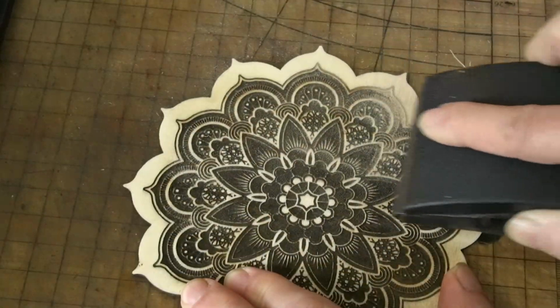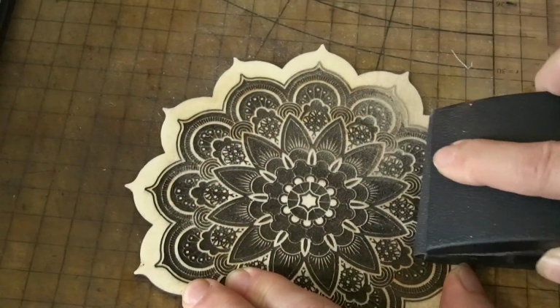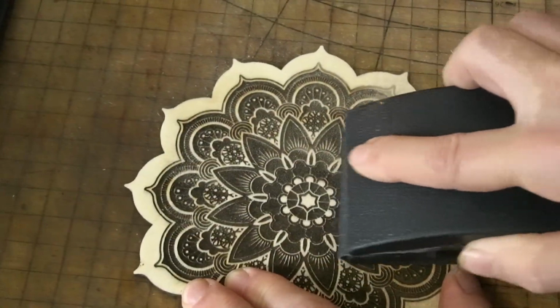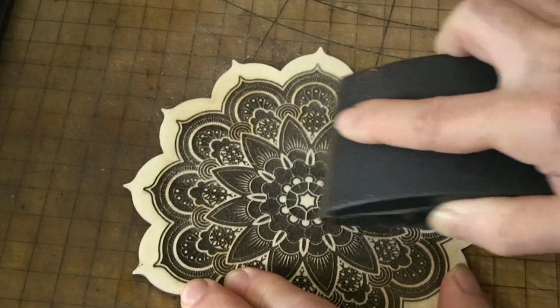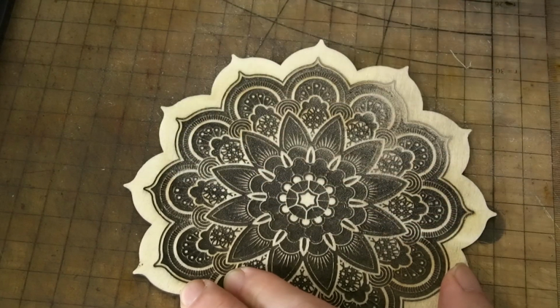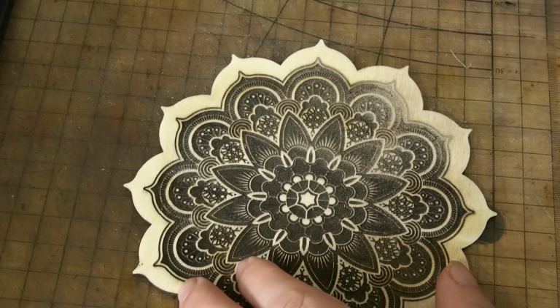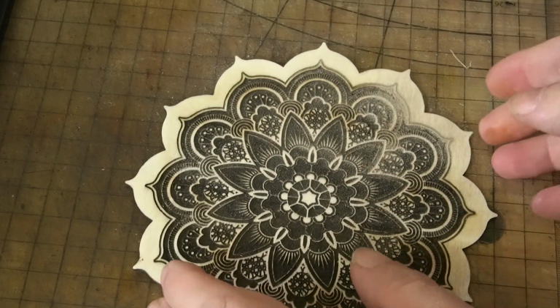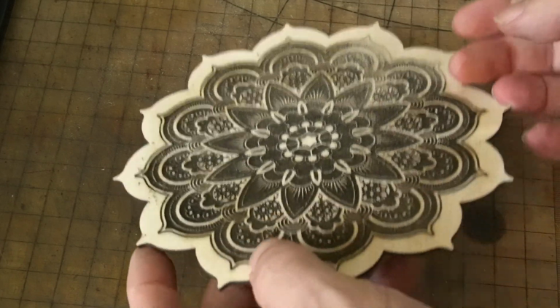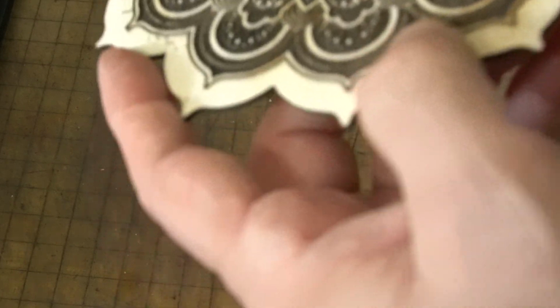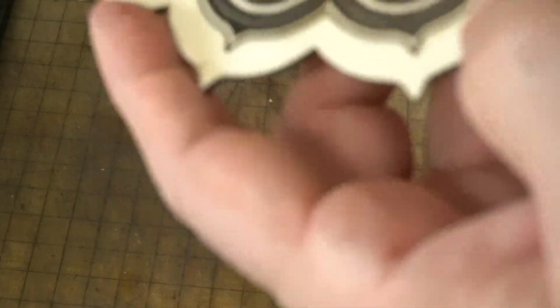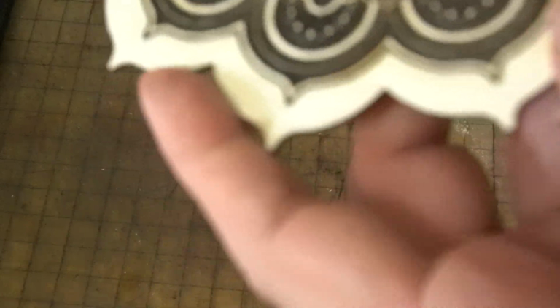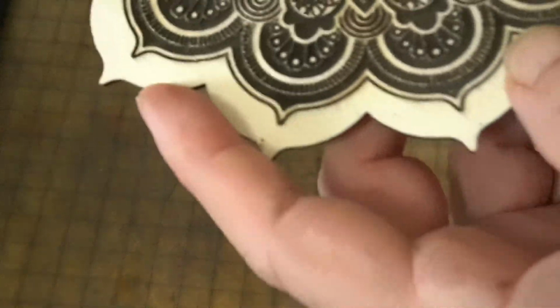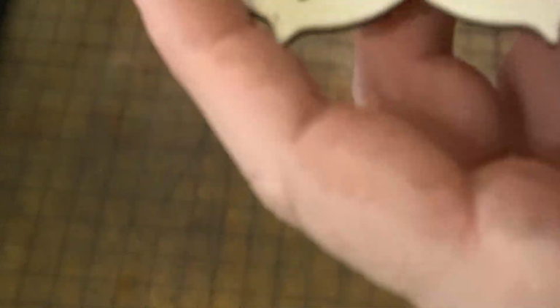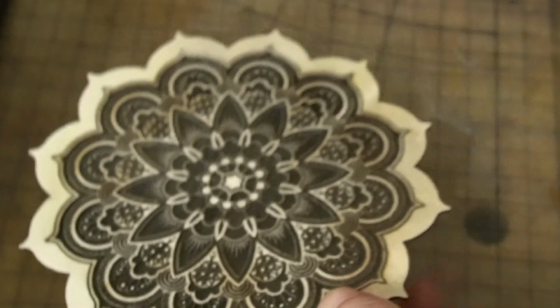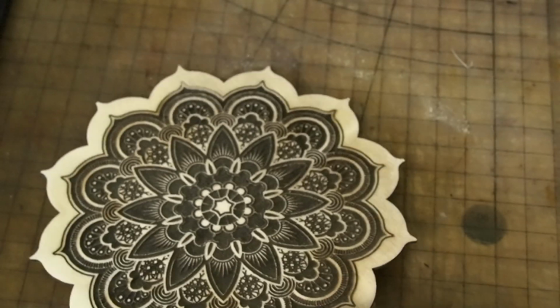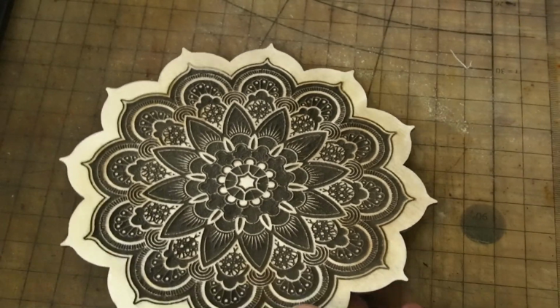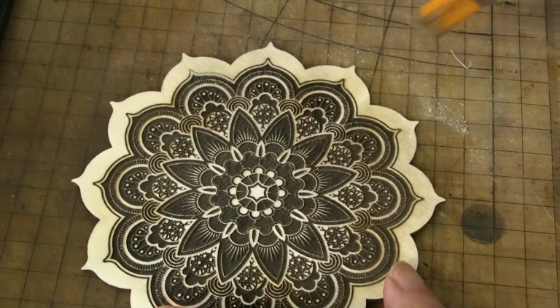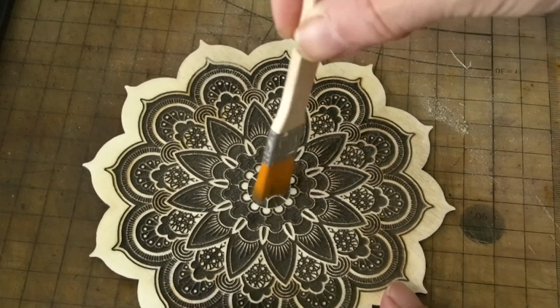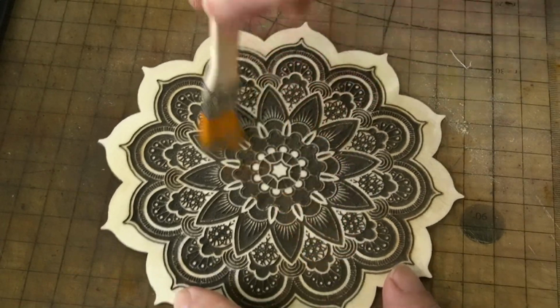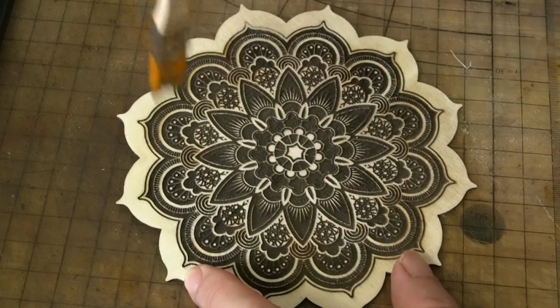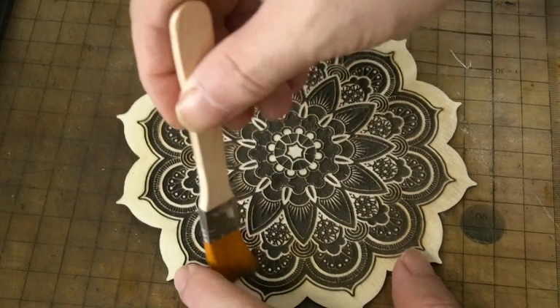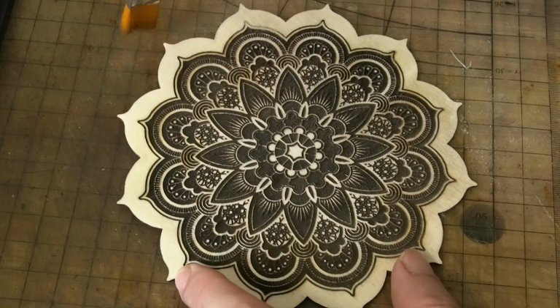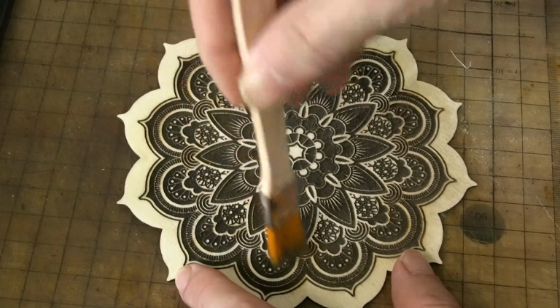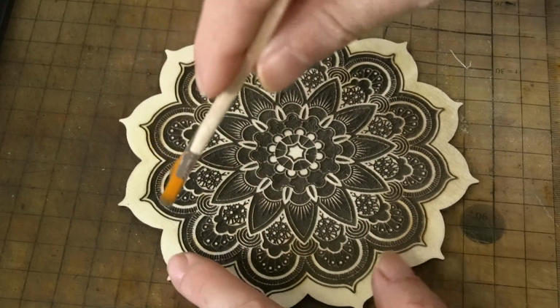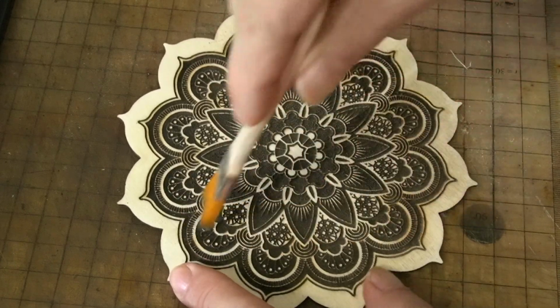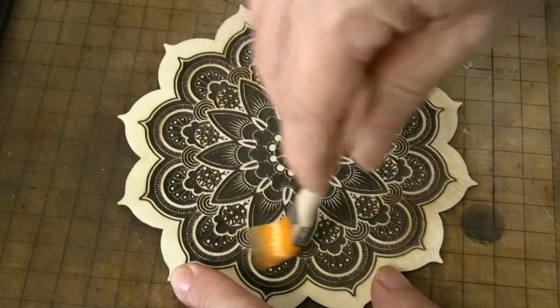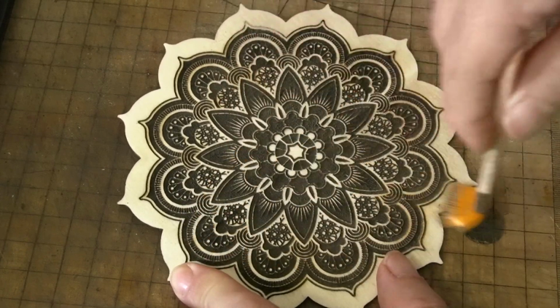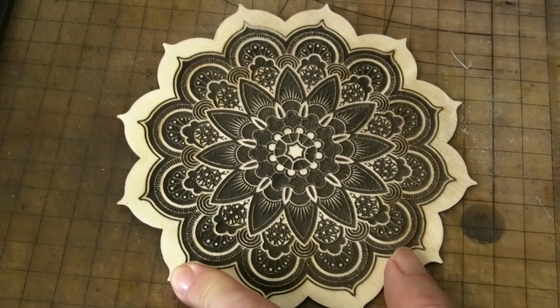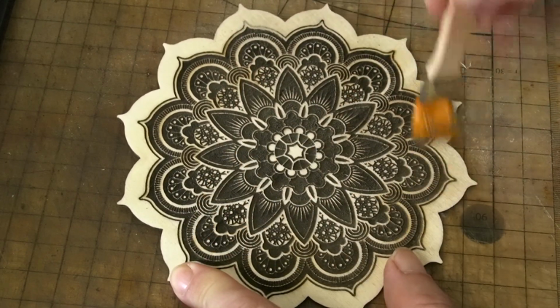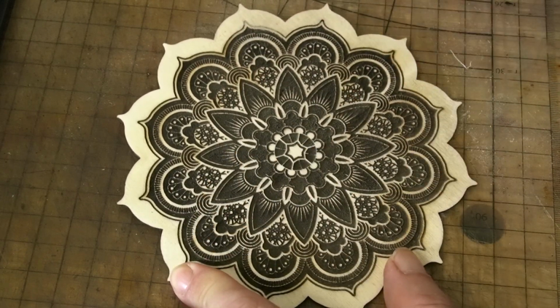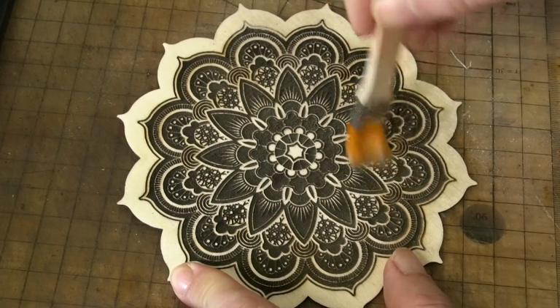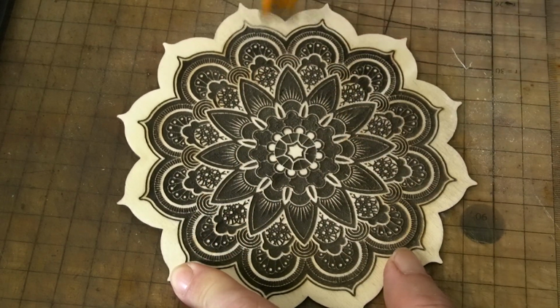After the burn was over I decided to sand it to see if I could get some of that afterburn off and really create a contrast between light and dark. And it worked. I was really happy with the outcome. Working with wood was a lot of fun but I want to see how it does with leather.